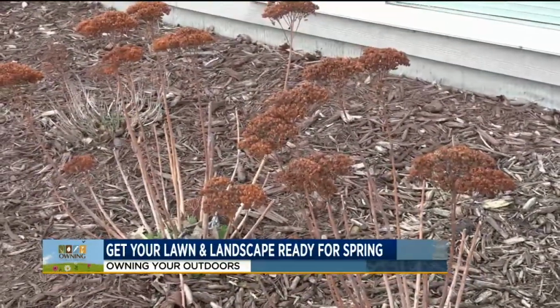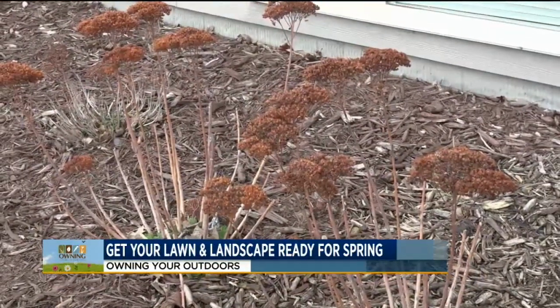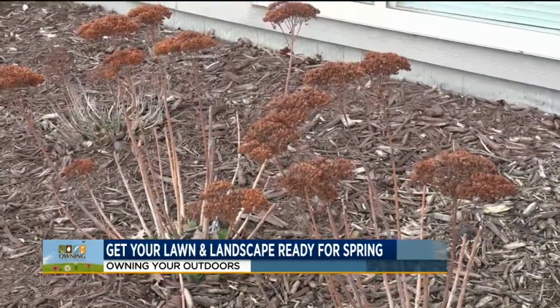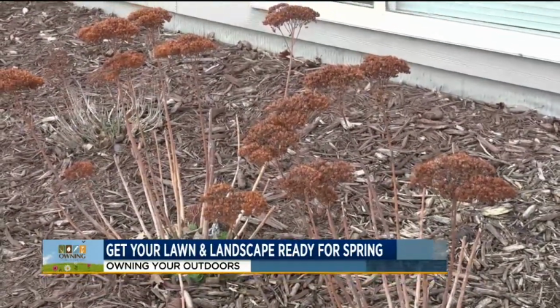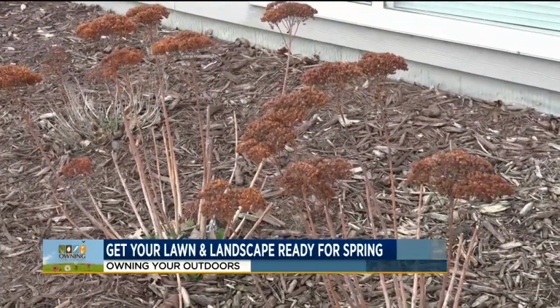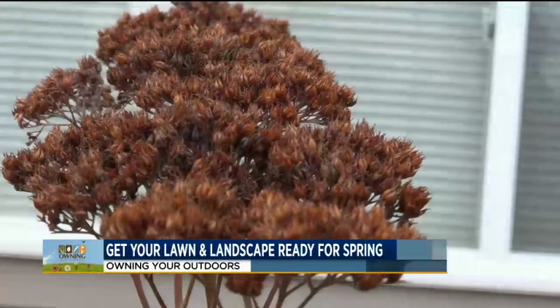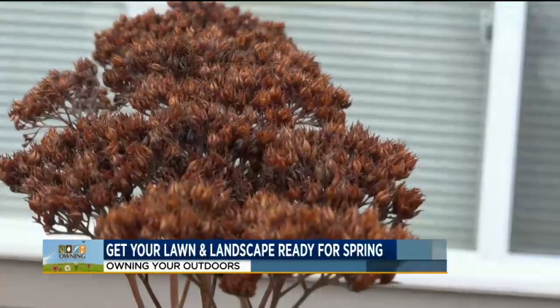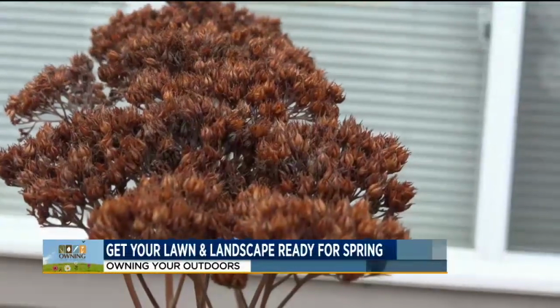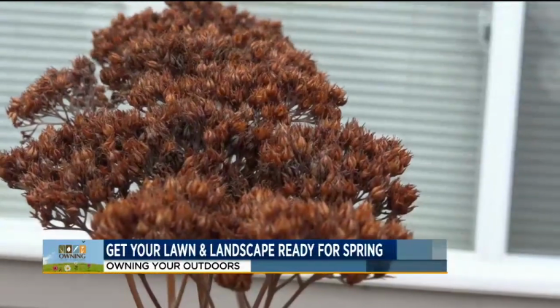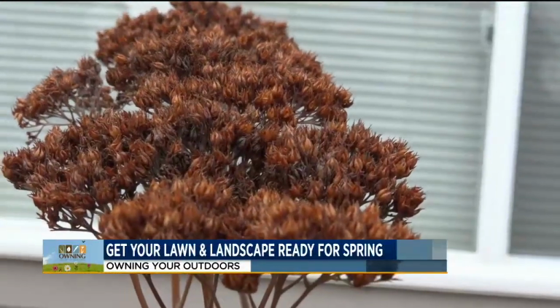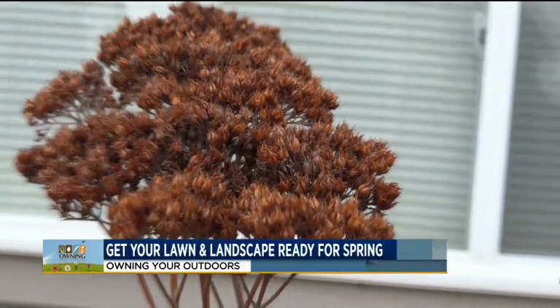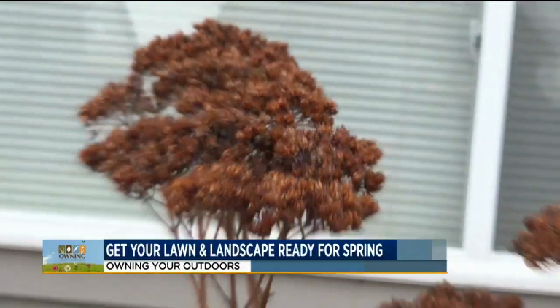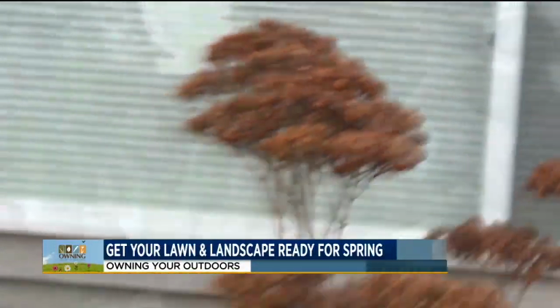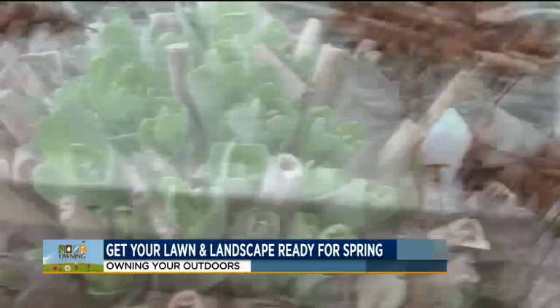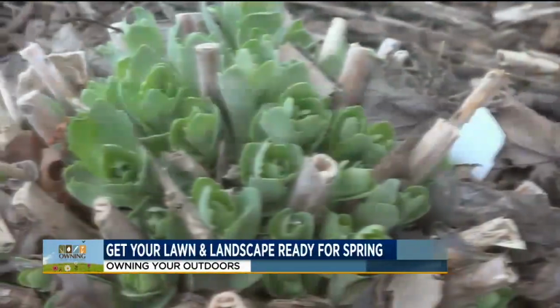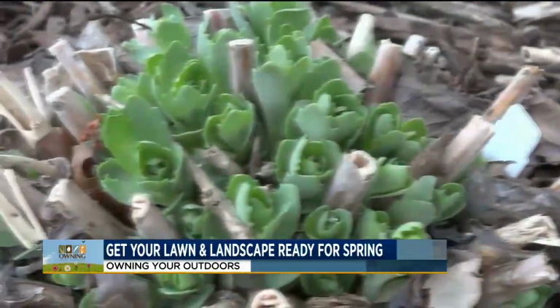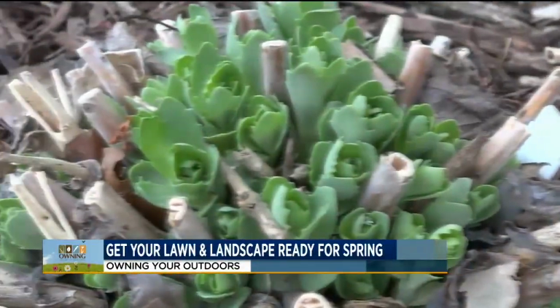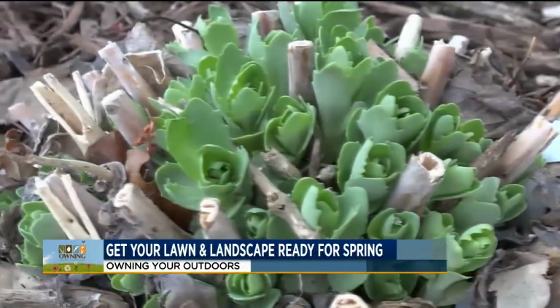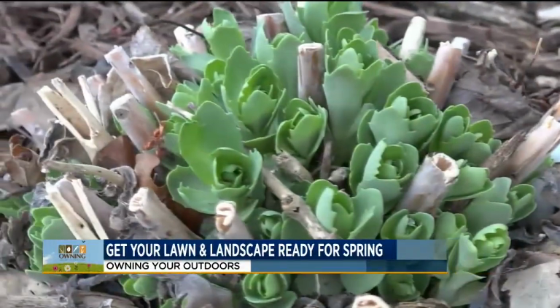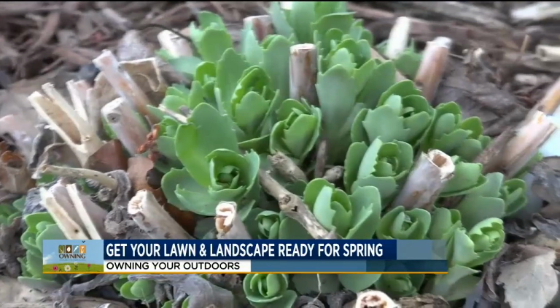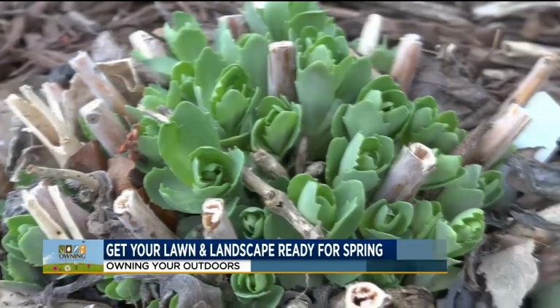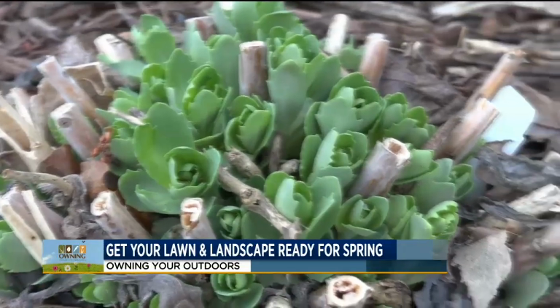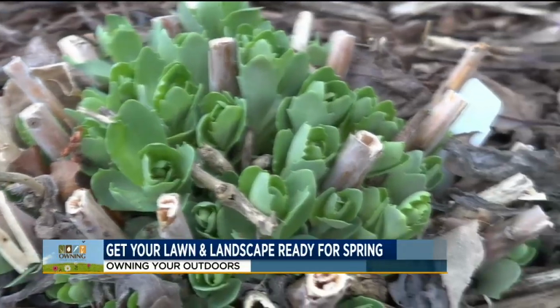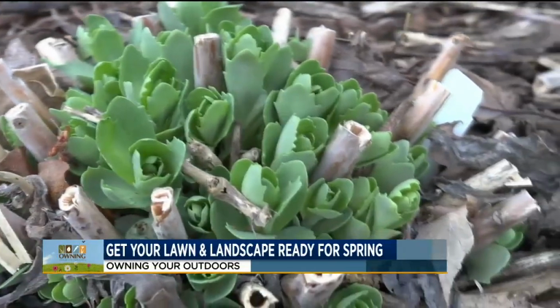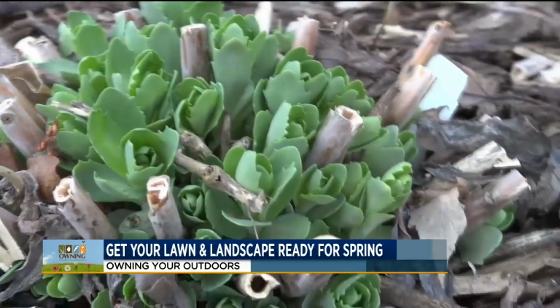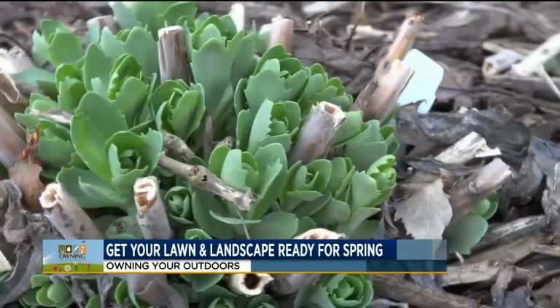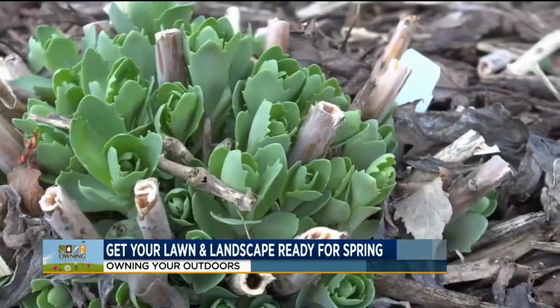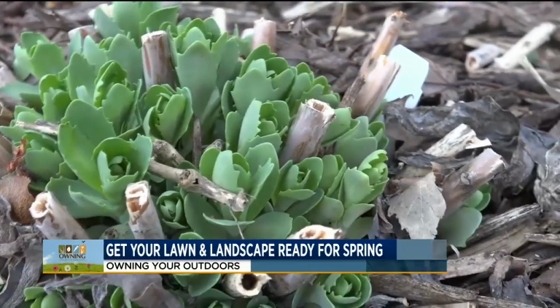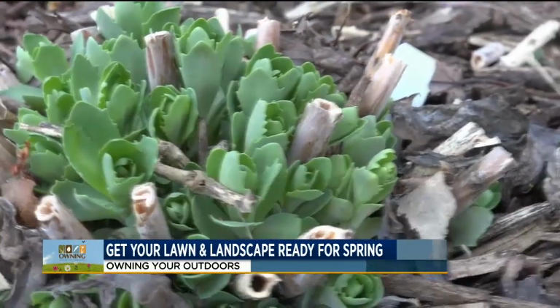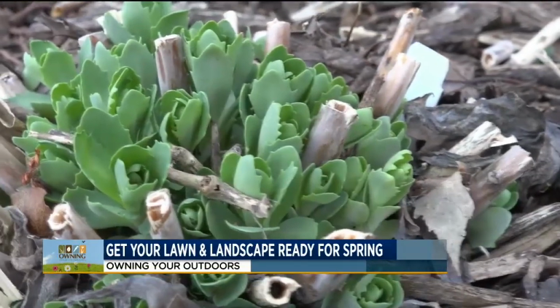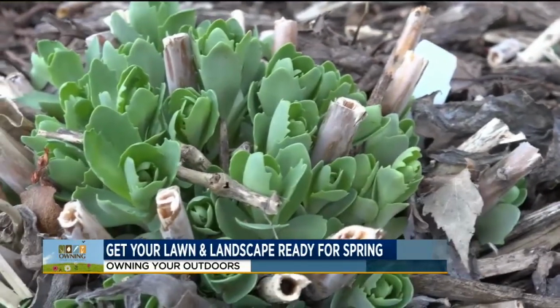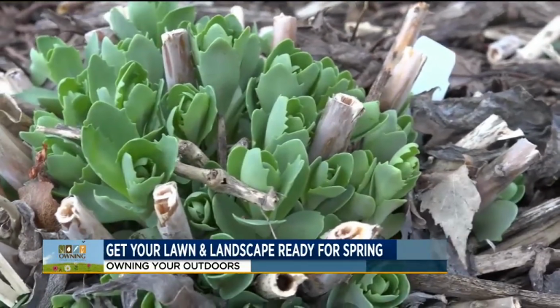I have trimmed one back here already. What you basically want to do — it's all dead, but it'll emerge from the ground. Trim everything back as close to the ground as you can without actually damaging what is emerging.